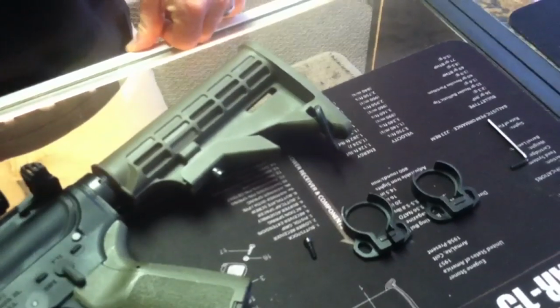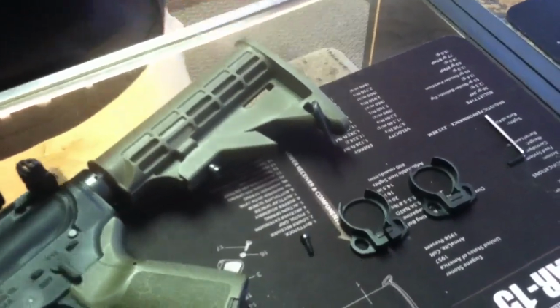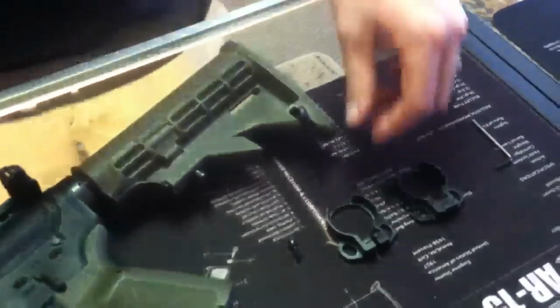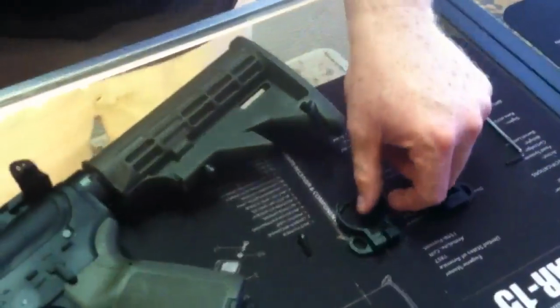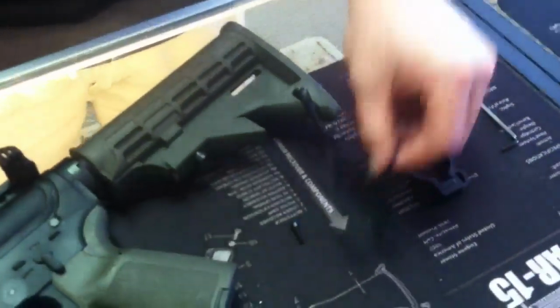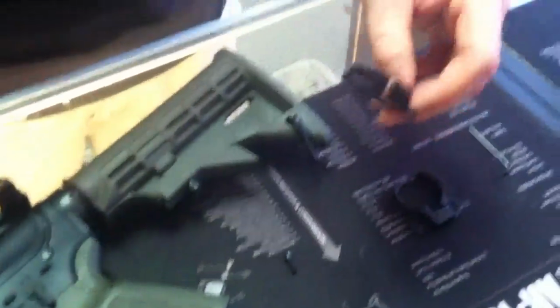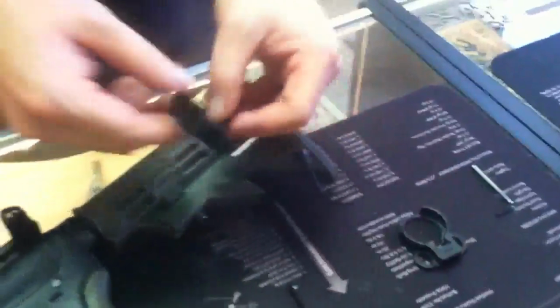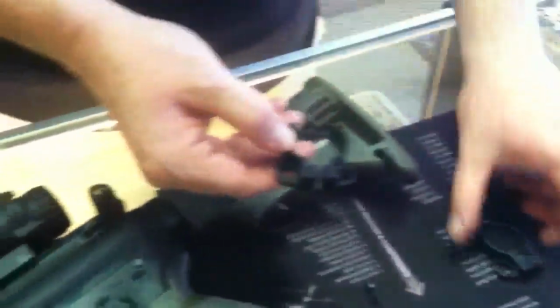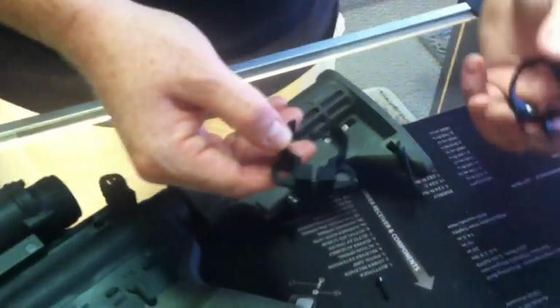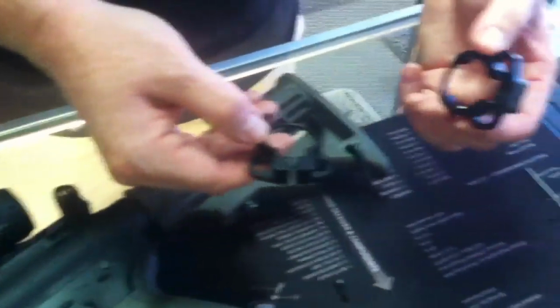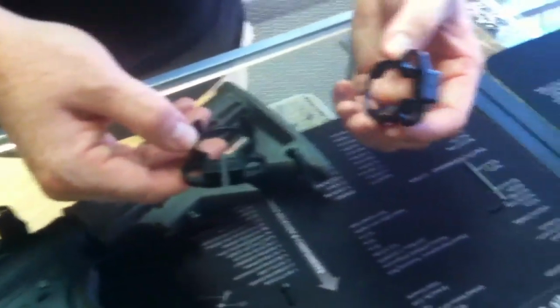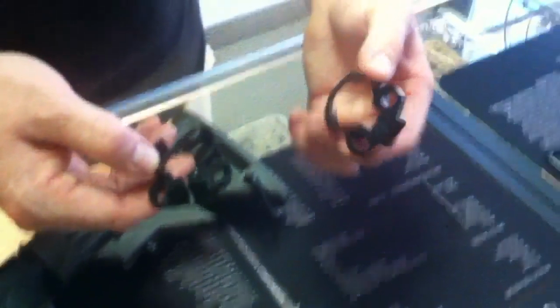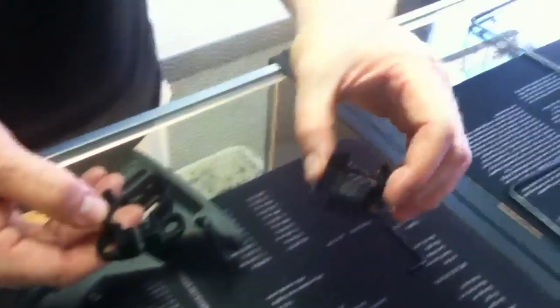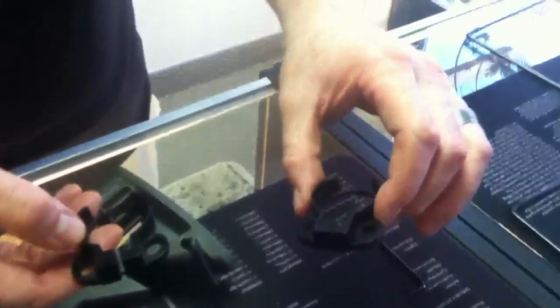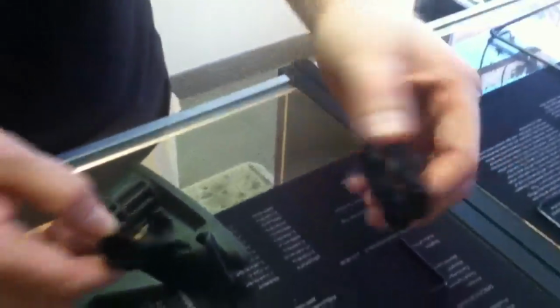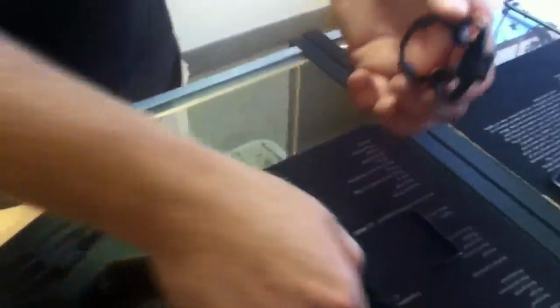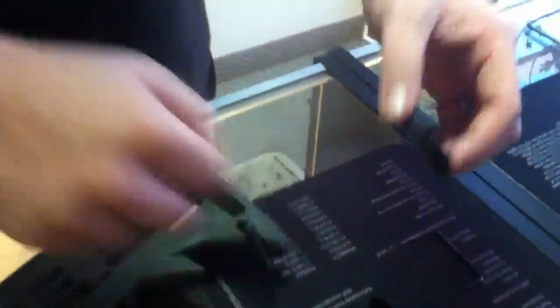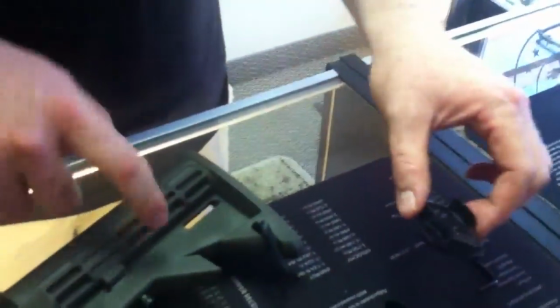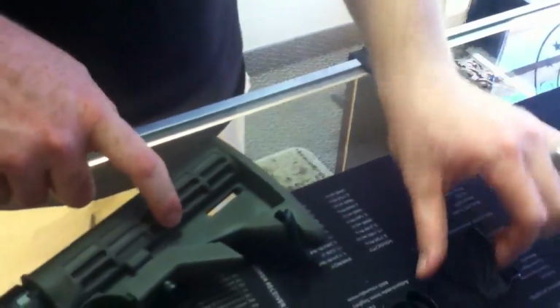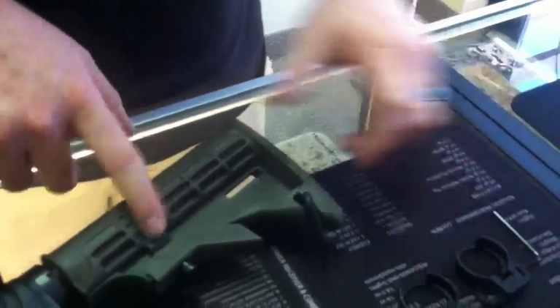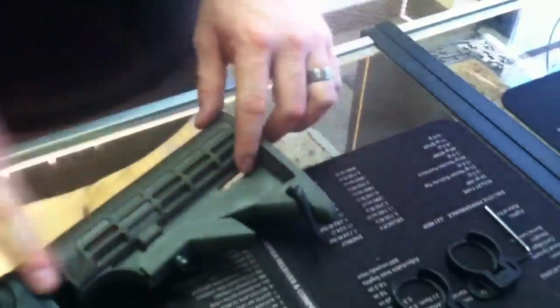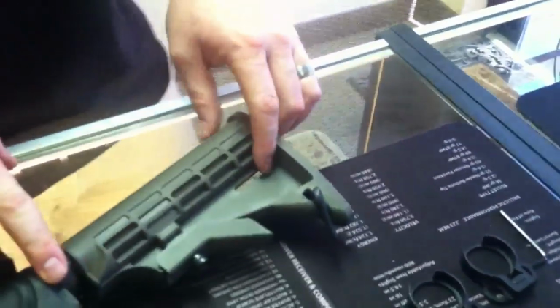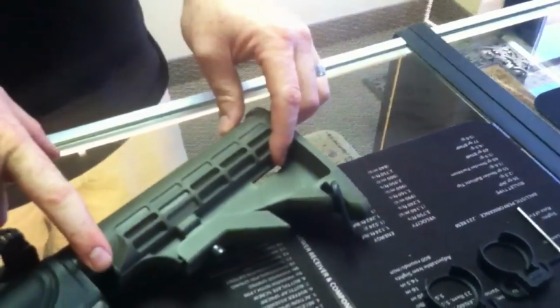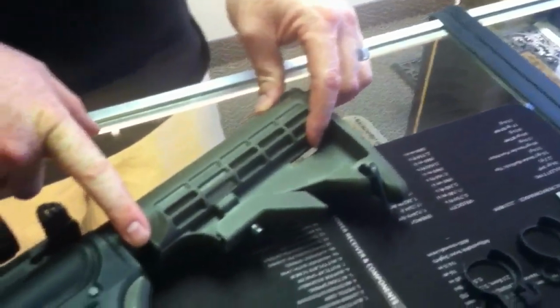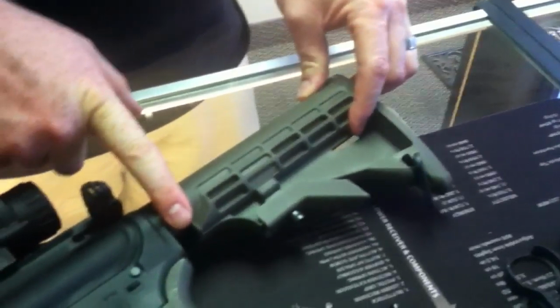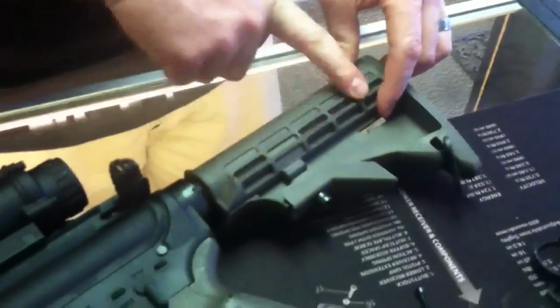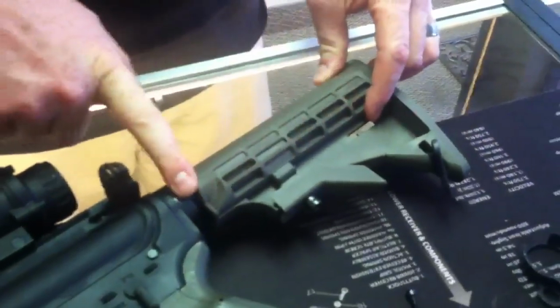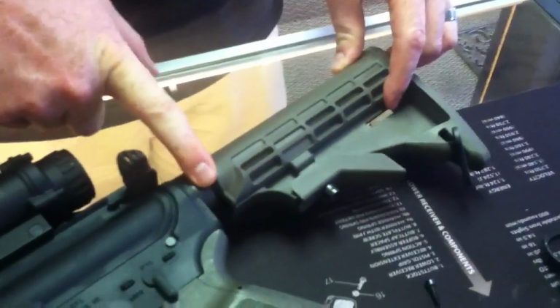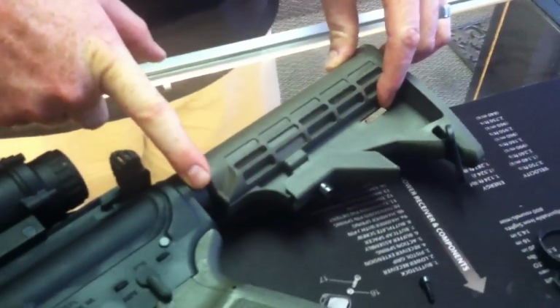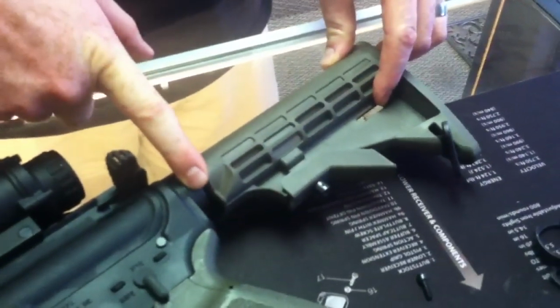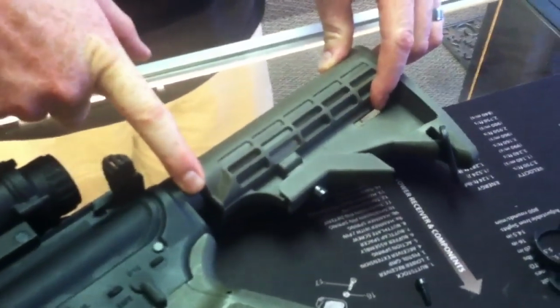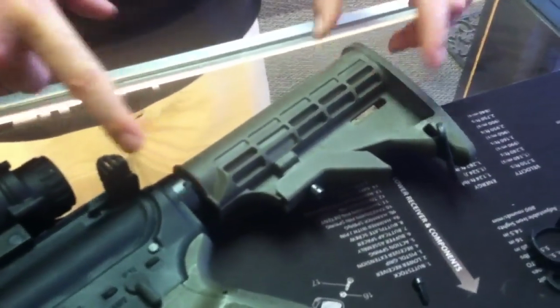We're going to show you real quick how to install our slipover quick attach for a single point sling without removing your stock. Now if you have a standard collapsible stock for the M4, which this is here, it can work on any mil spec or commercial.